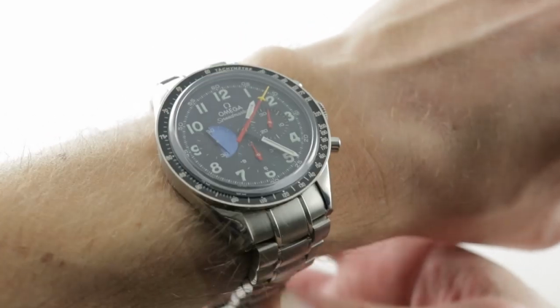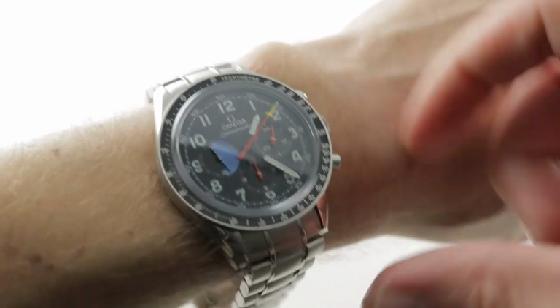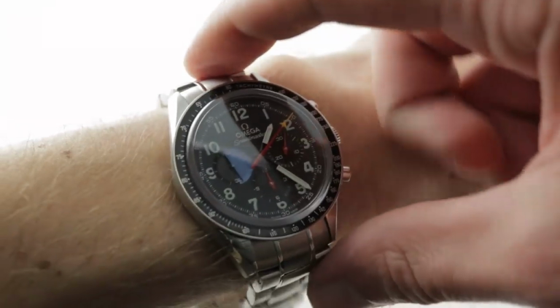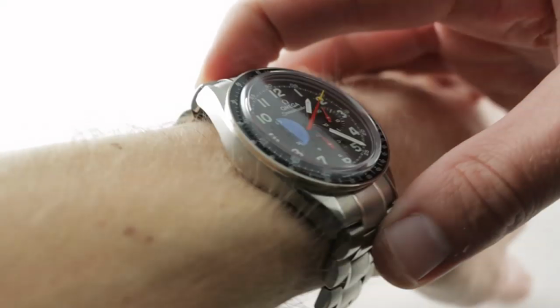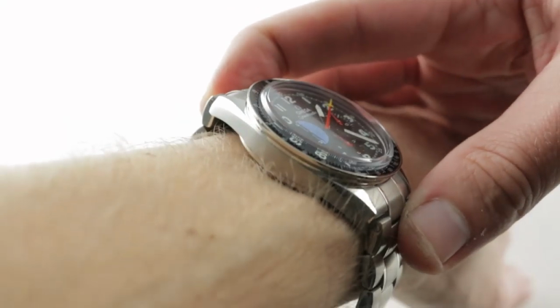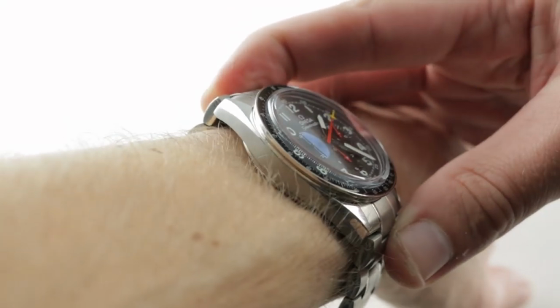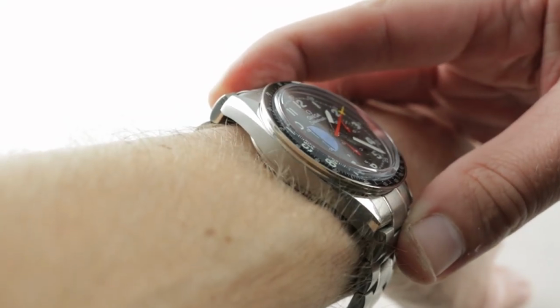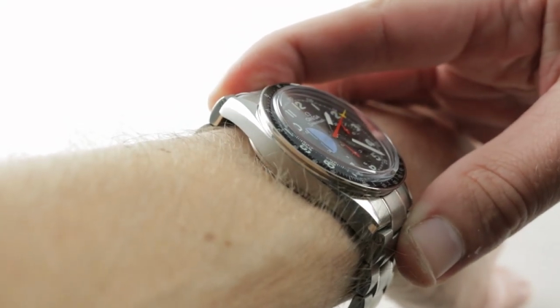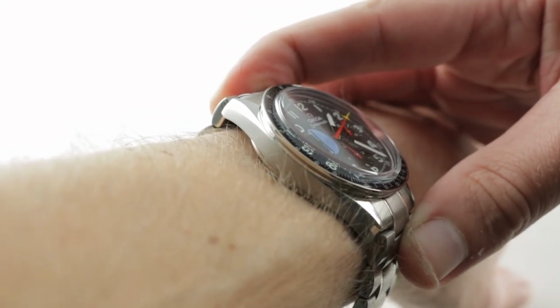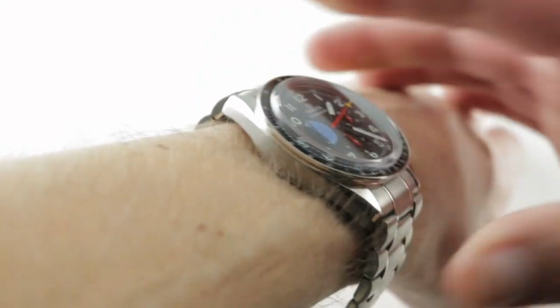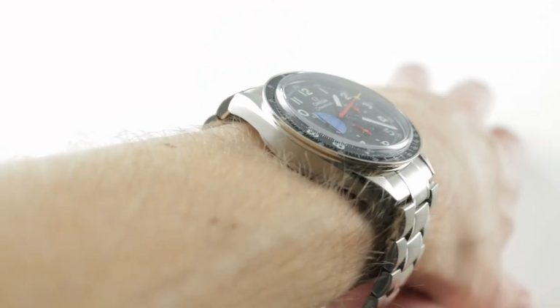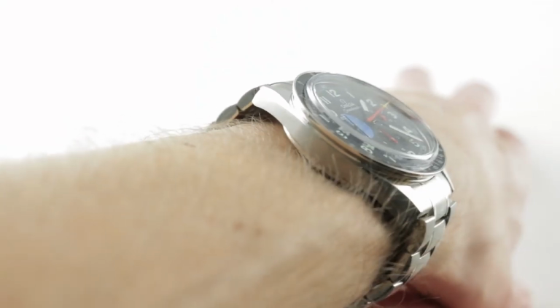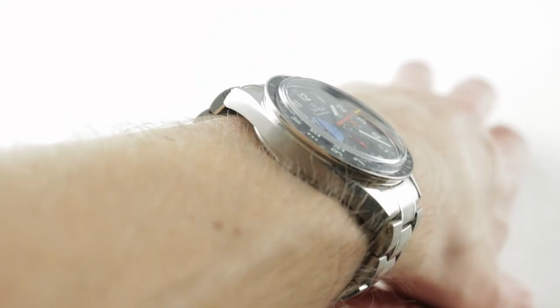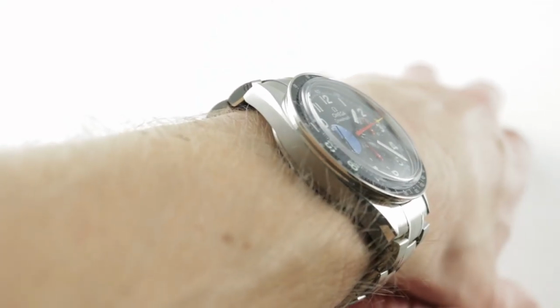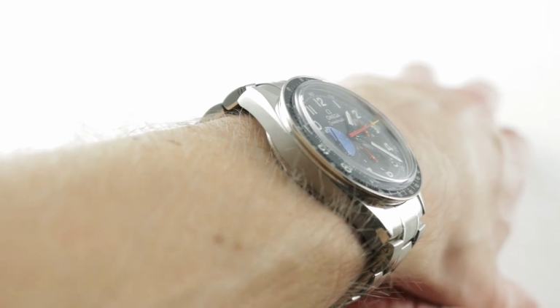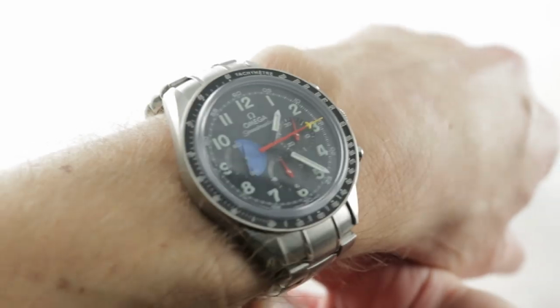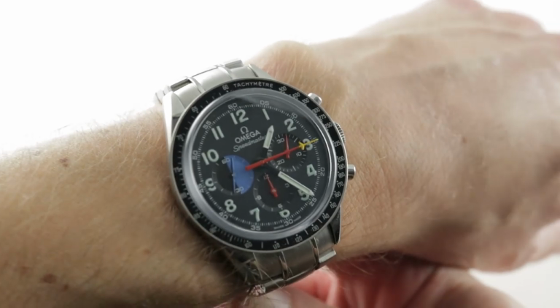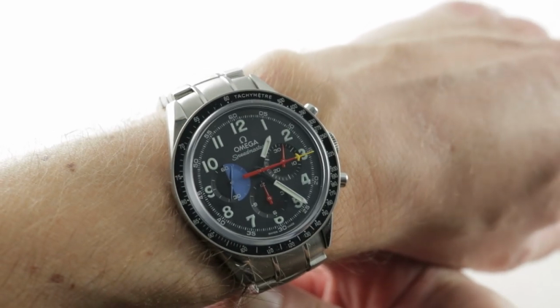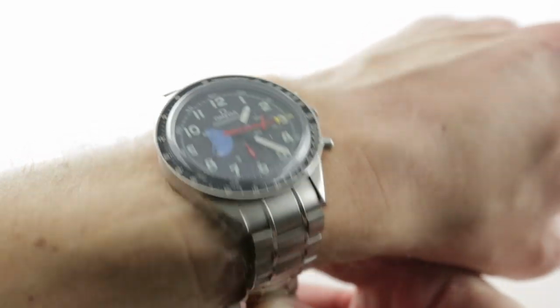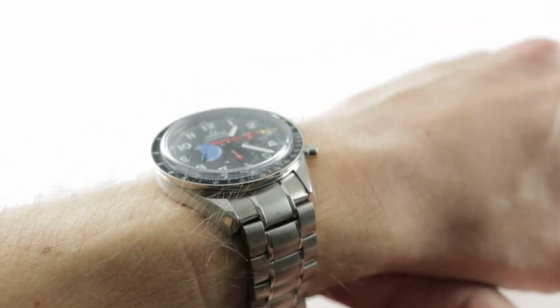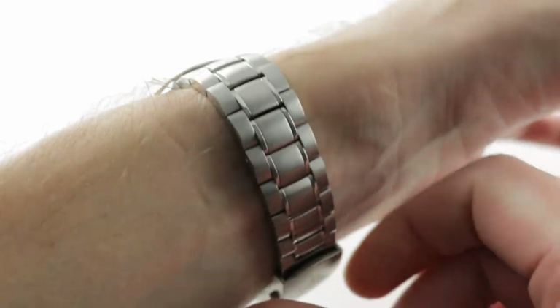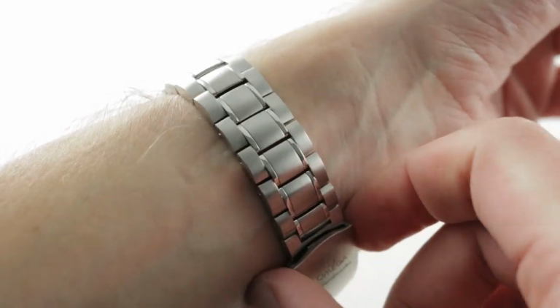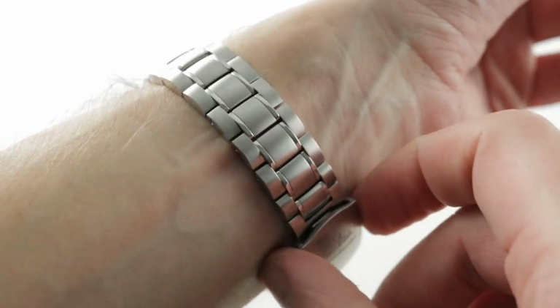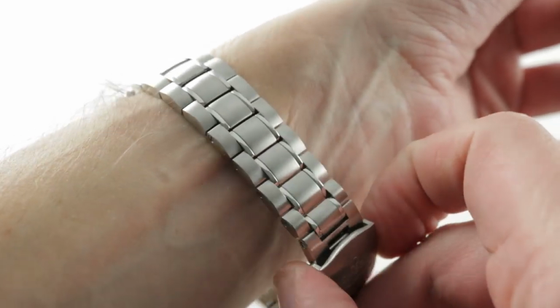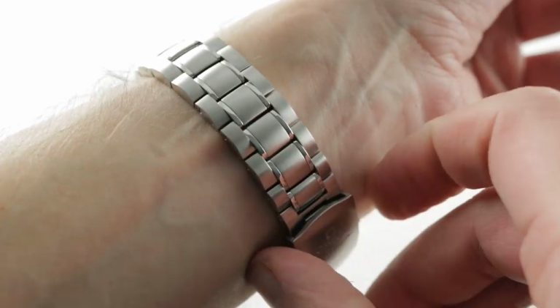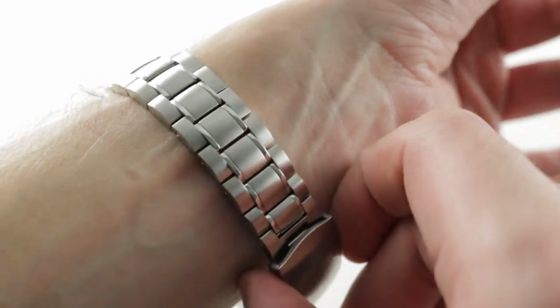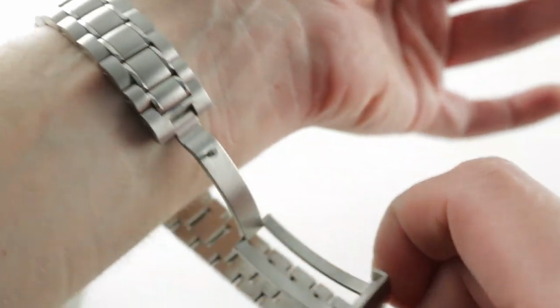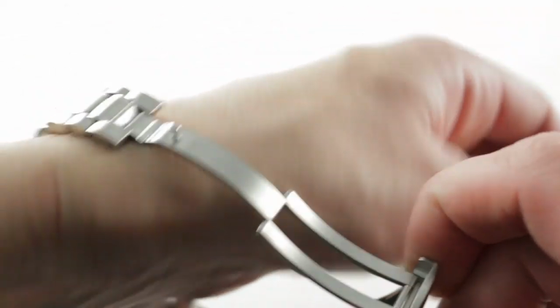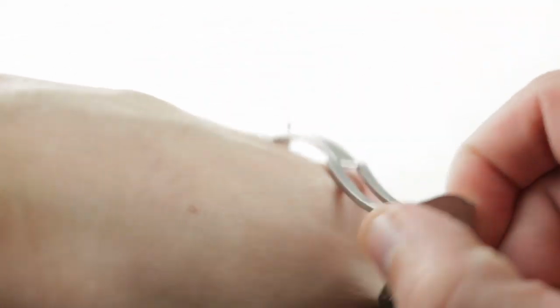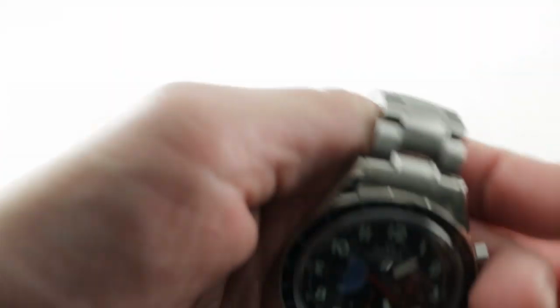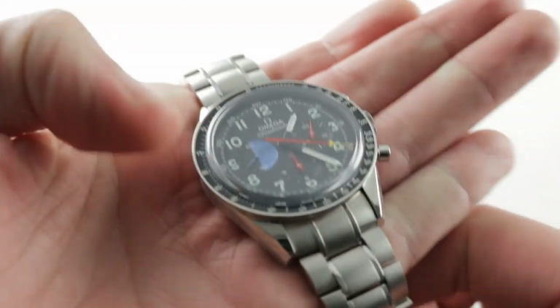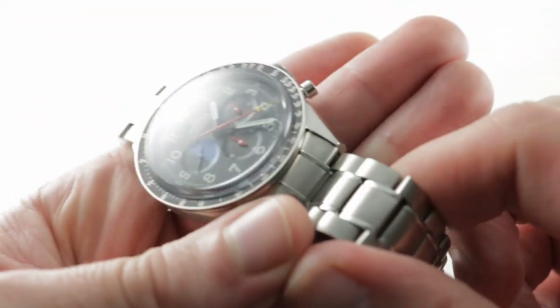If you include the solid end links, it does have a broader span of 52 millimeters across the wrist, and I think it looks a bit more natural with a case and lug profile that now better matches that otherwise overpowering dial.